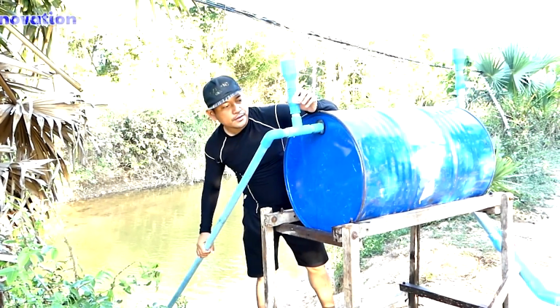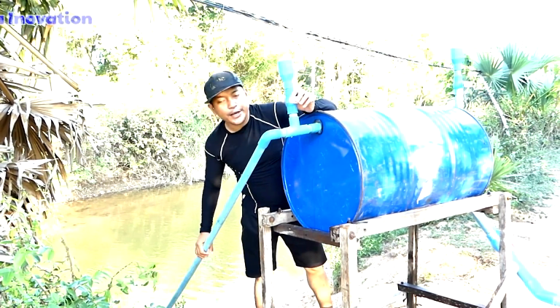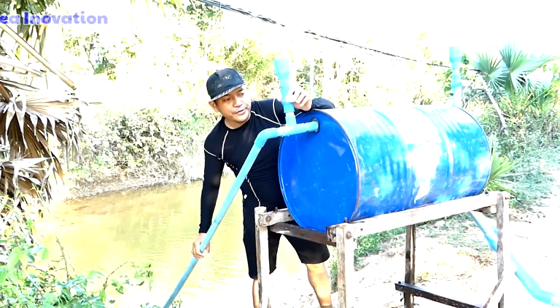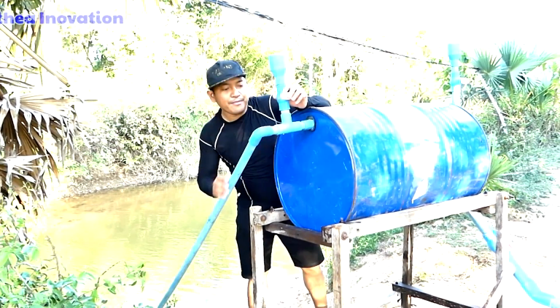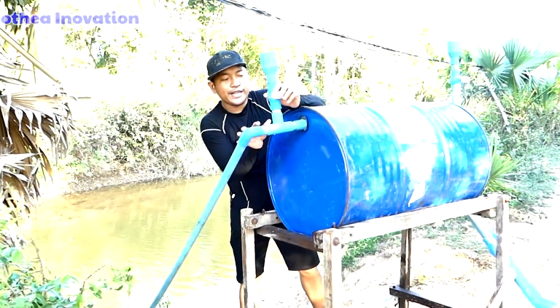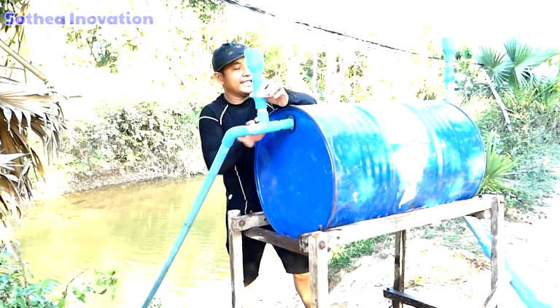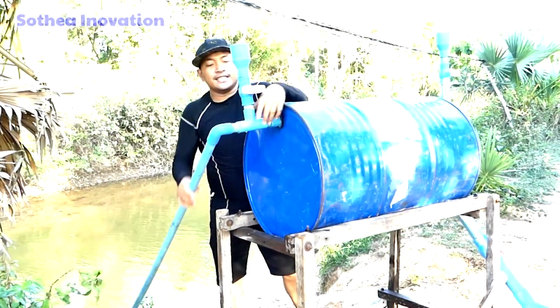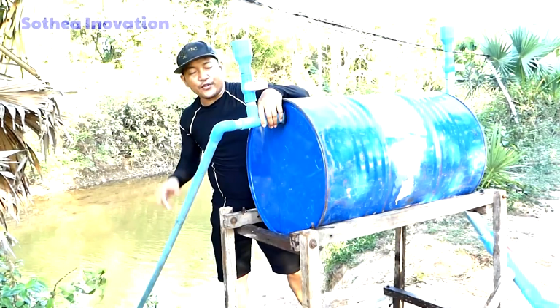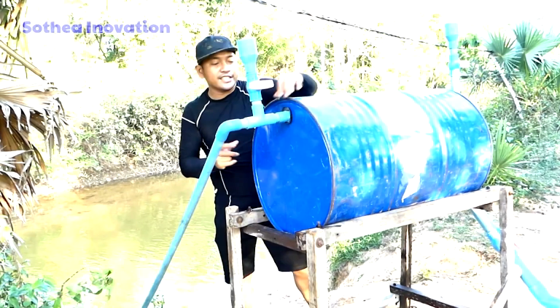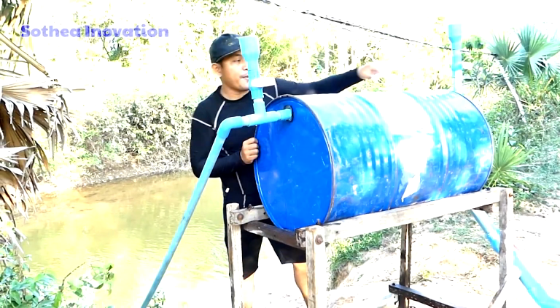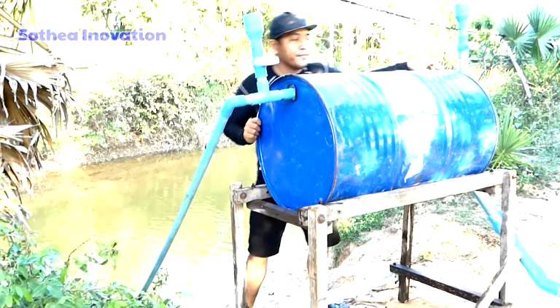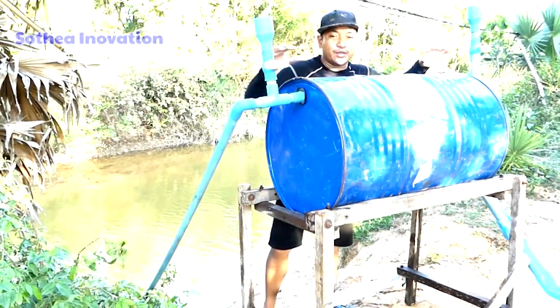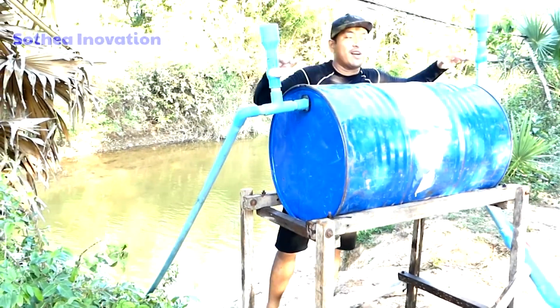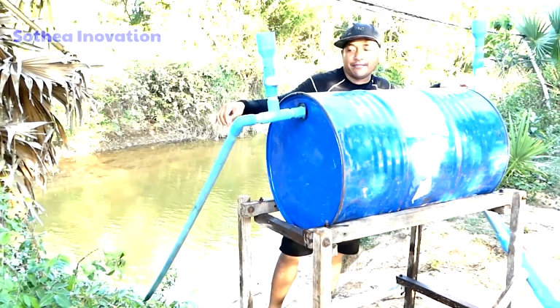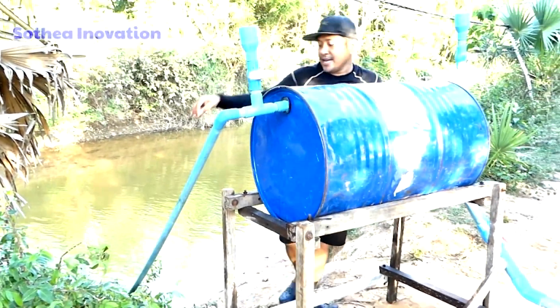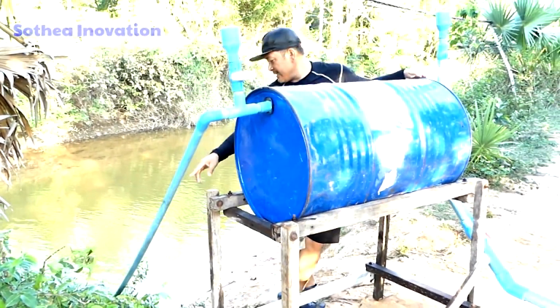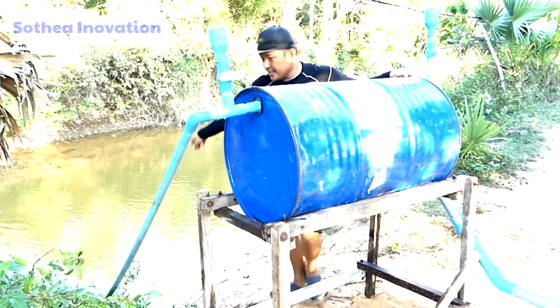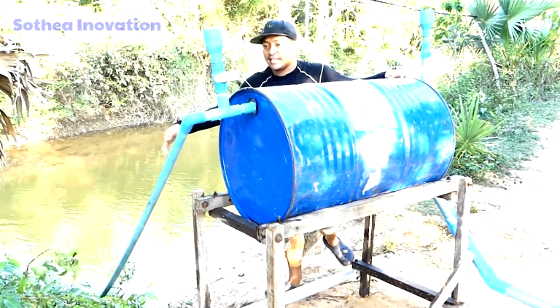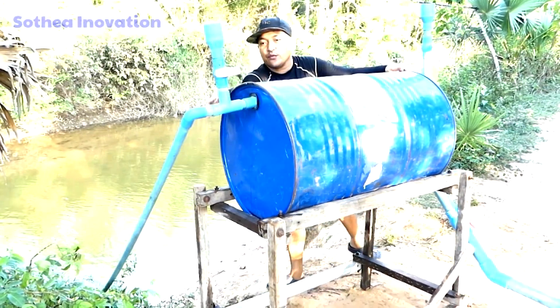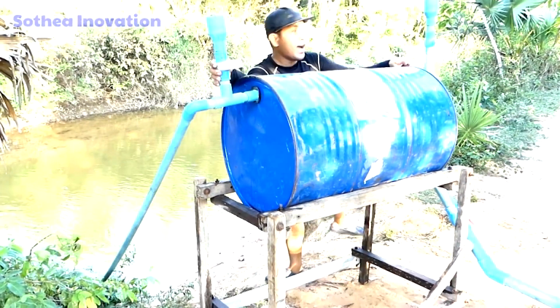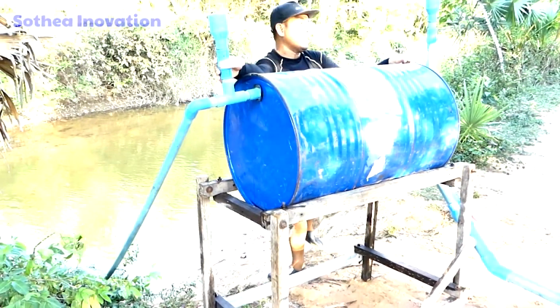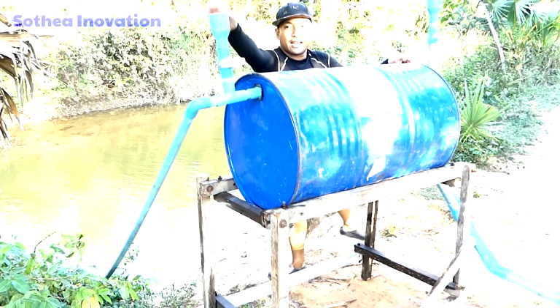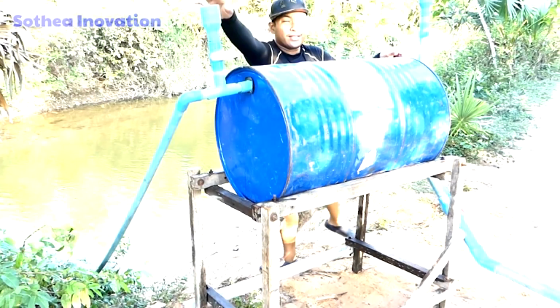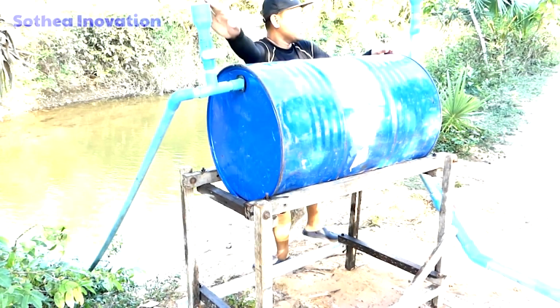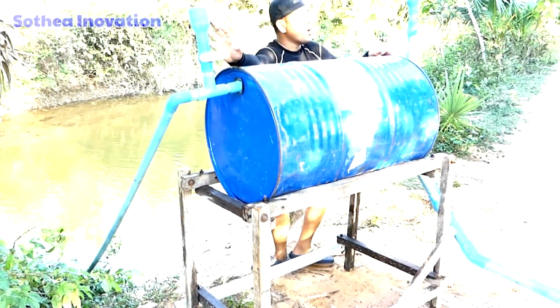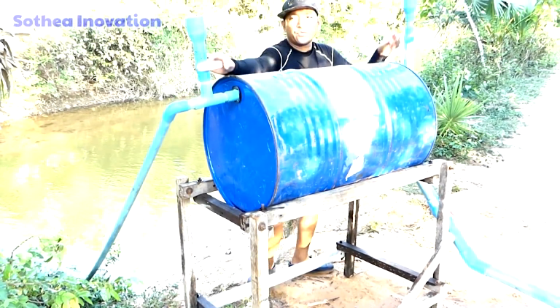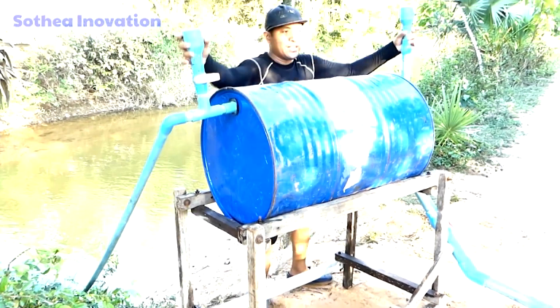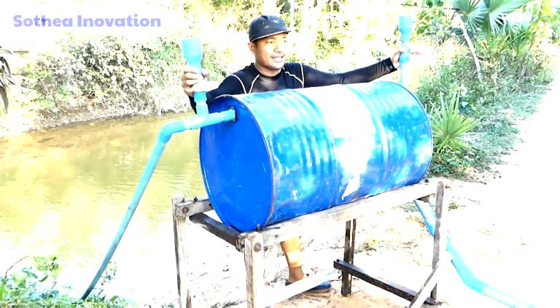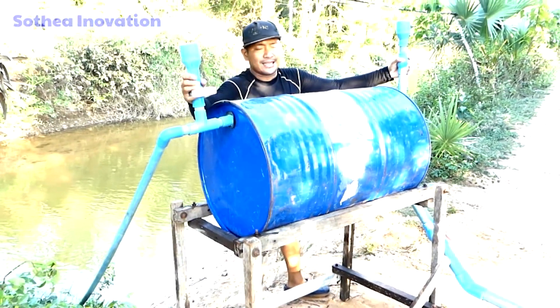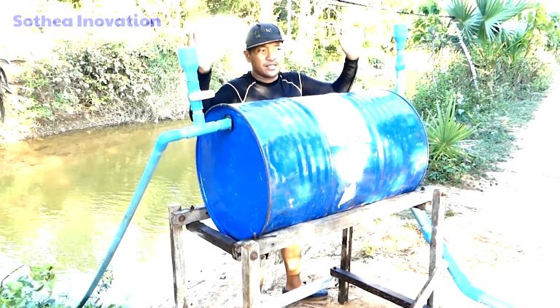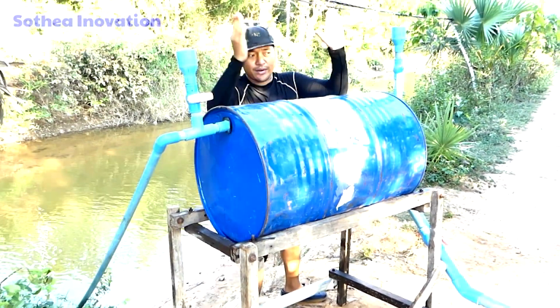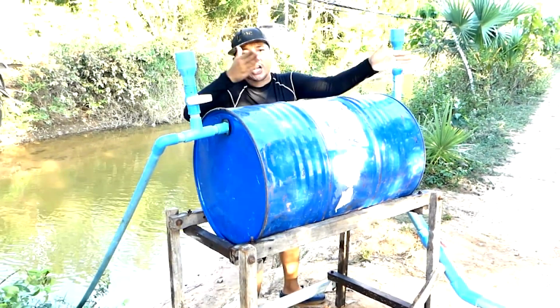Okay, now we're set up already. This is the free energy water pump — the drum pump. This is the intake water pipe, and we already filled in the water — full fill — and now it's already sucked.